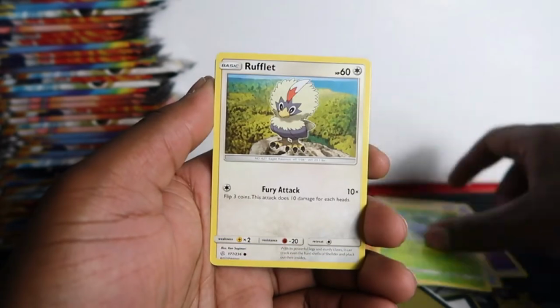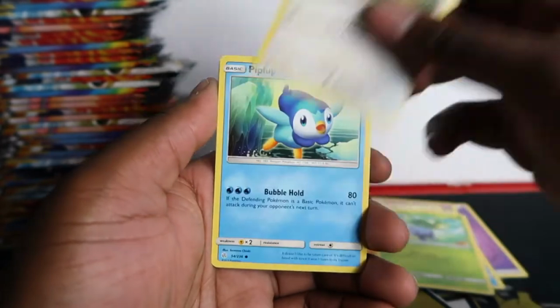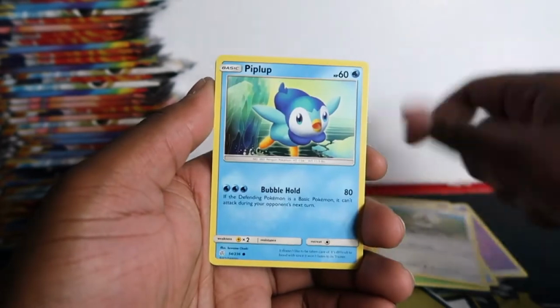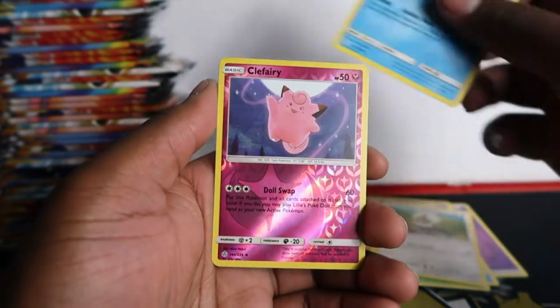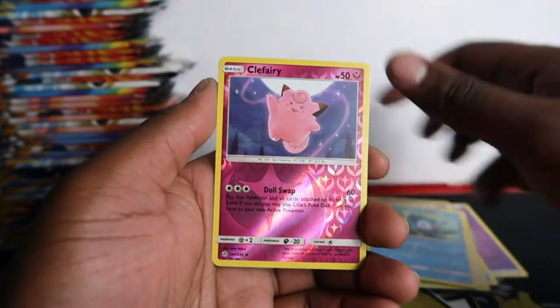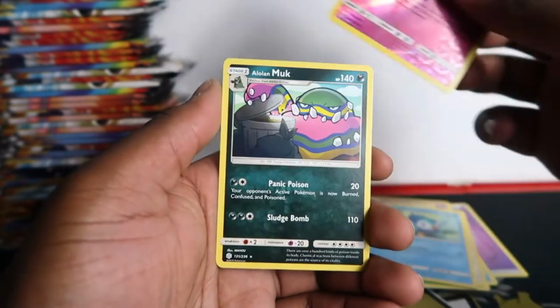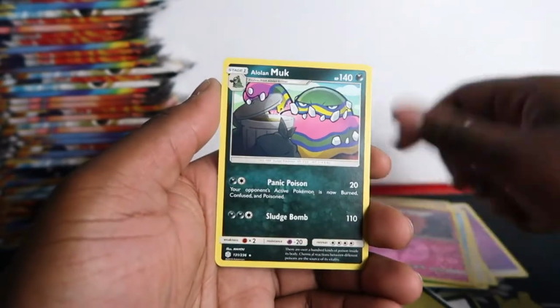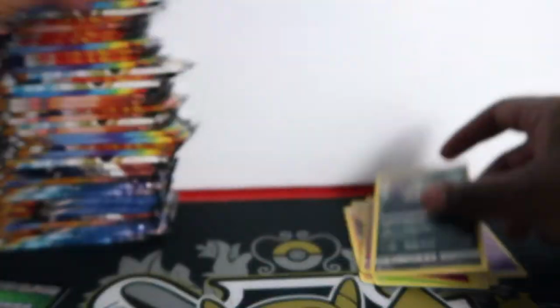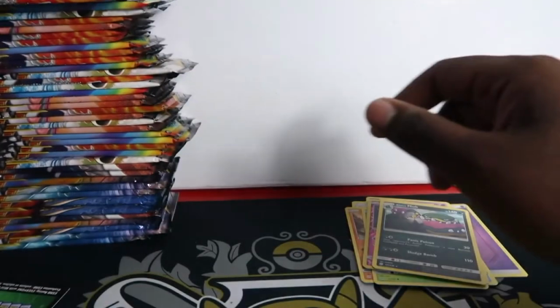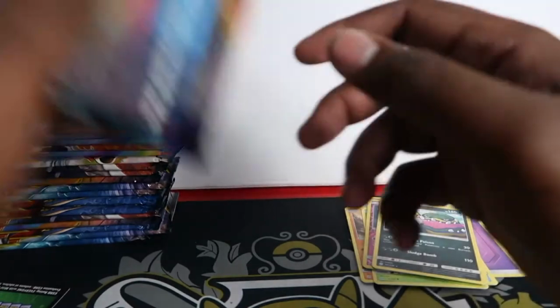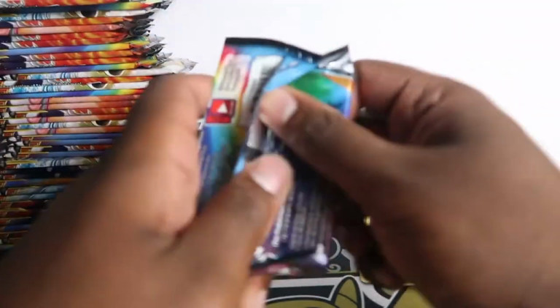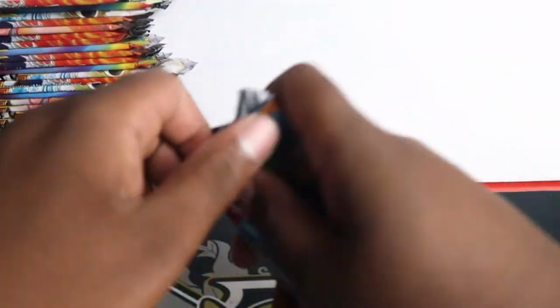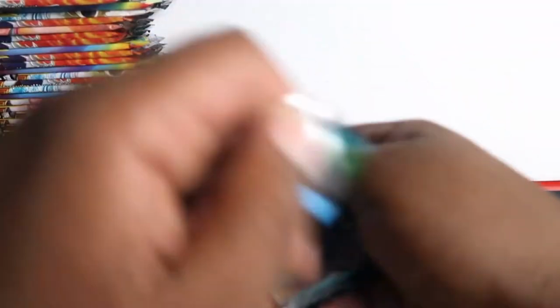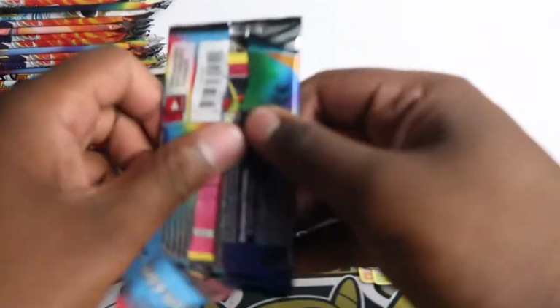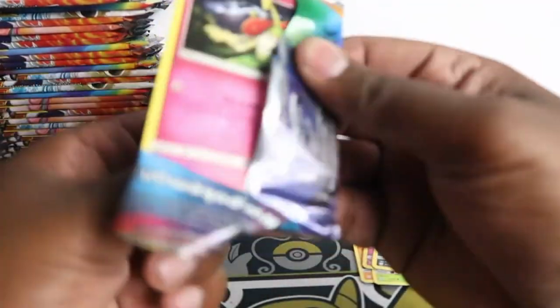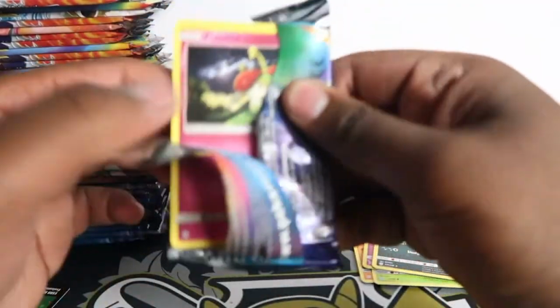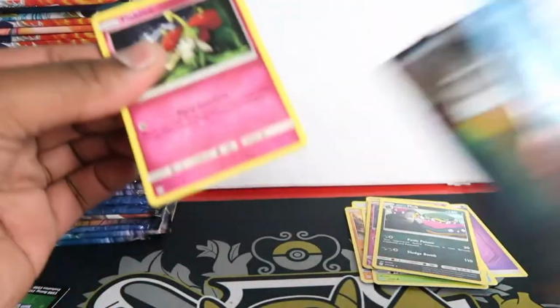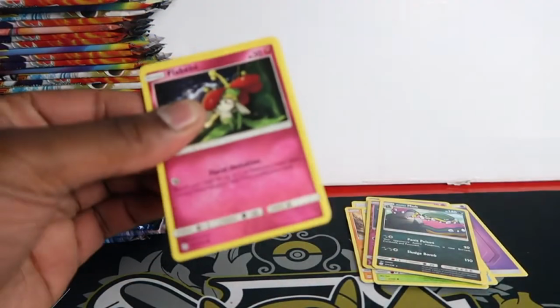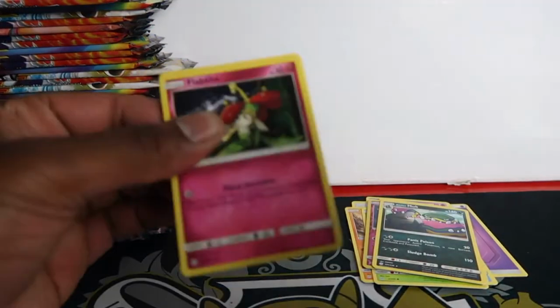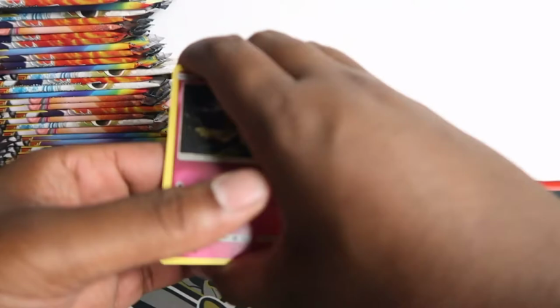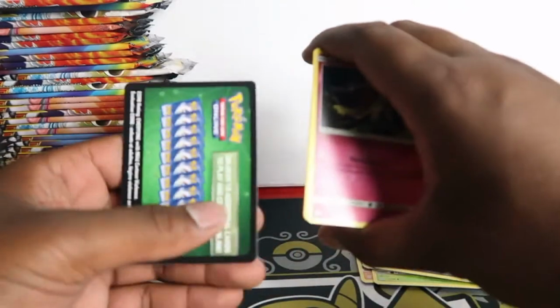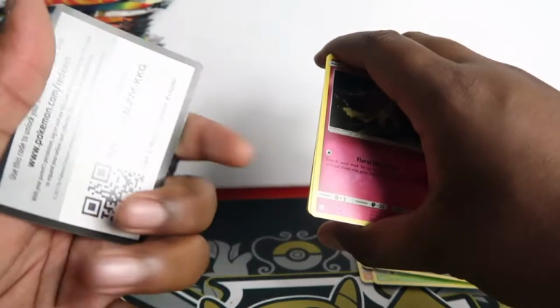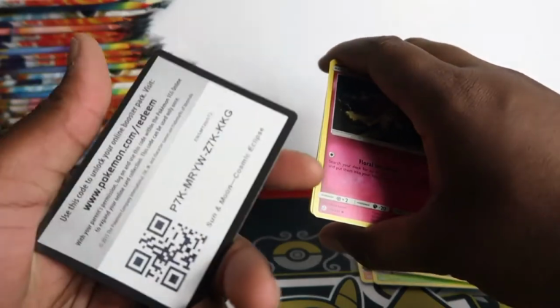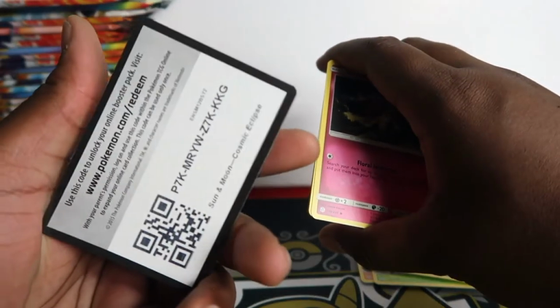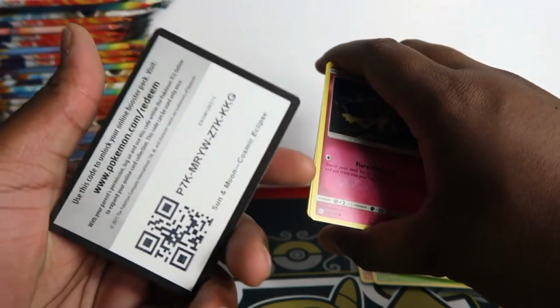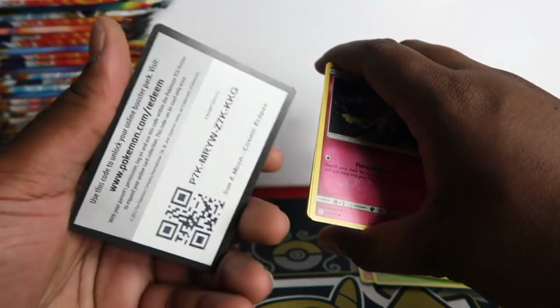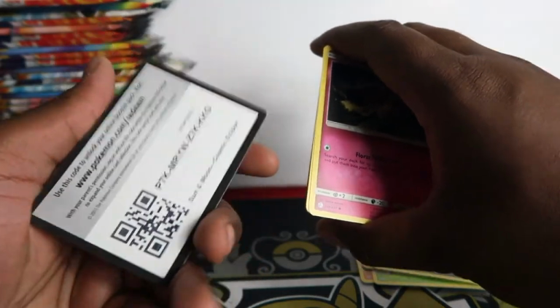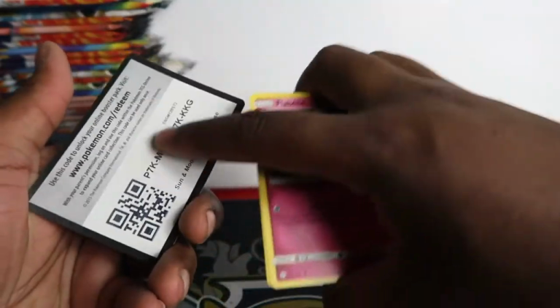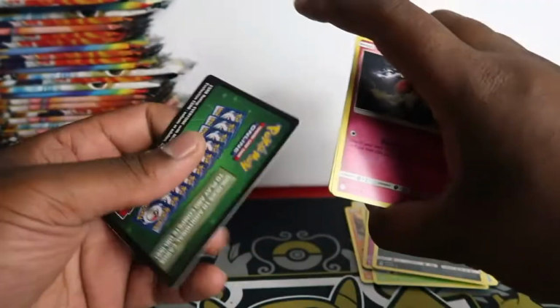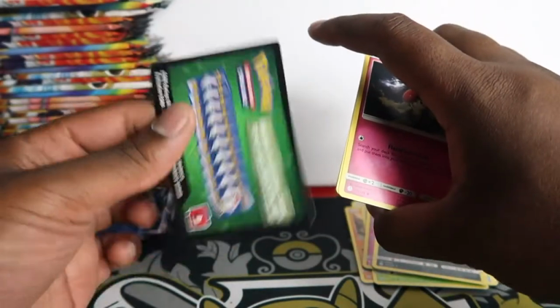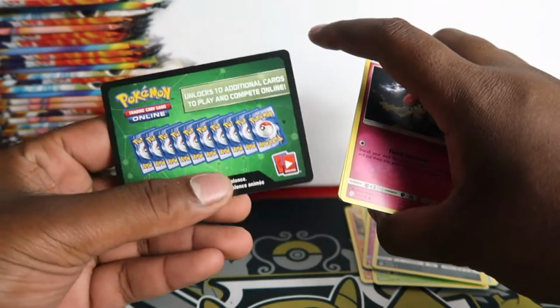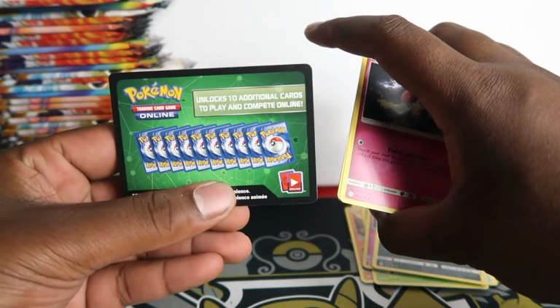Oddish, Rufflet, Piplup, Clefairy and a lot of commons - nothing in that green code, so that's a regular pack. Basically if you get a green code you can get a hit as well. That's a green code and you can kind of tell if it's an error pack because the fonts are faded and it's a different sort of green - a lighter green, not as dark as it should be.